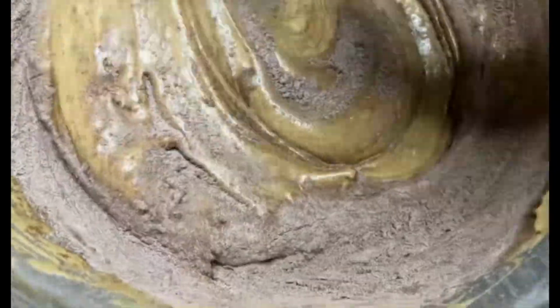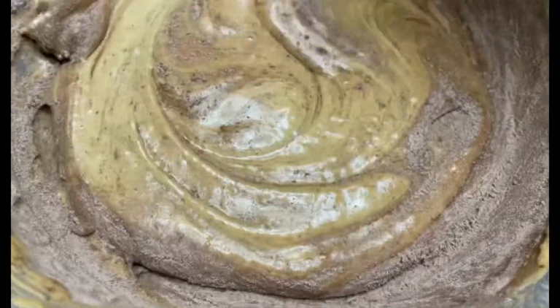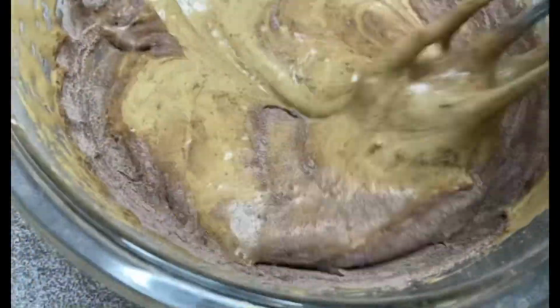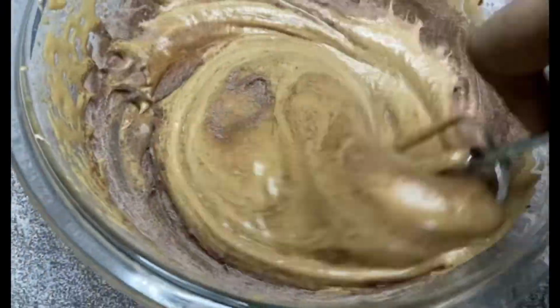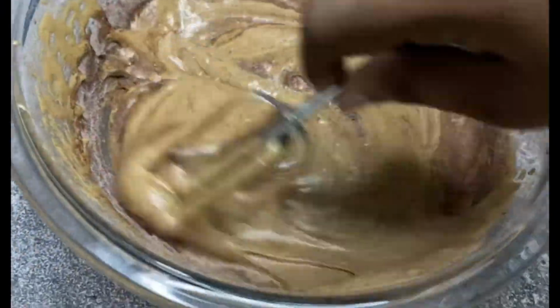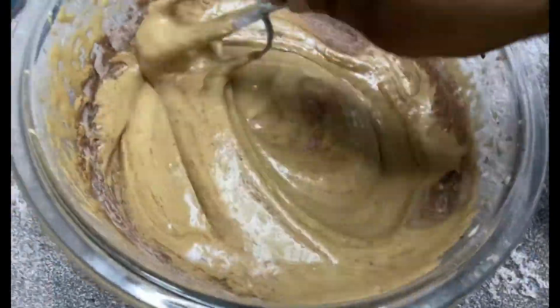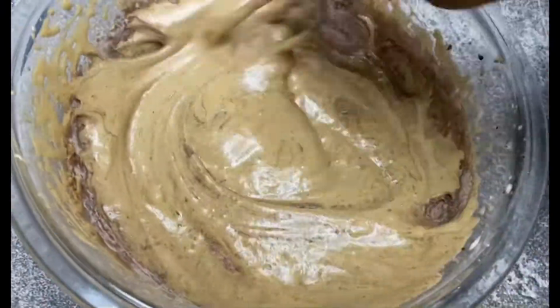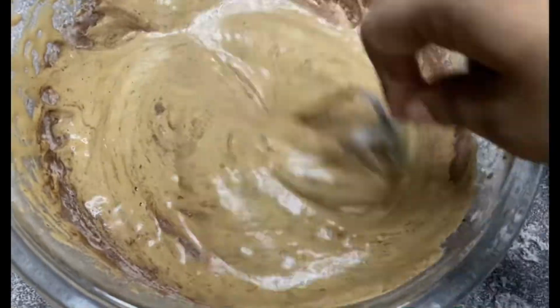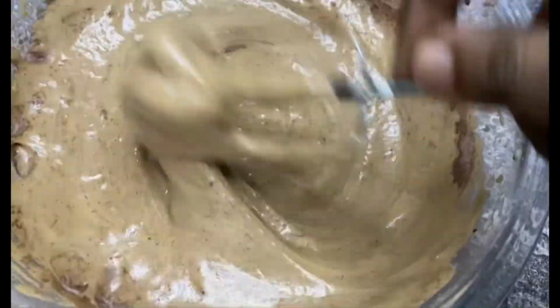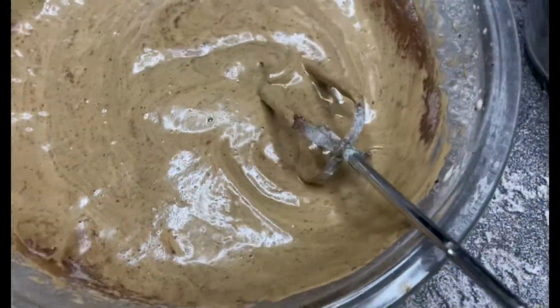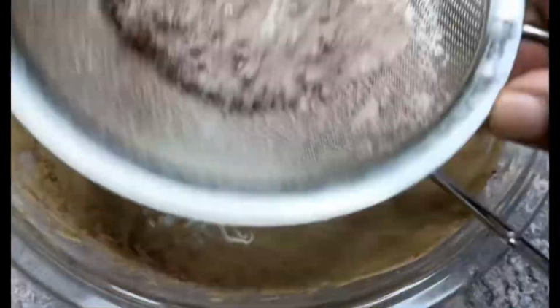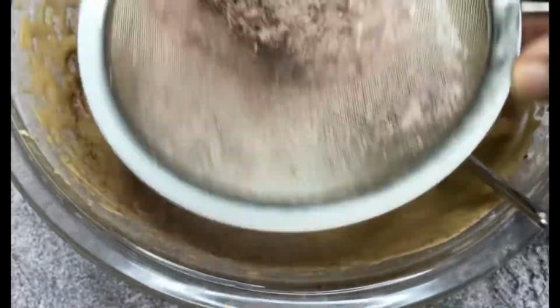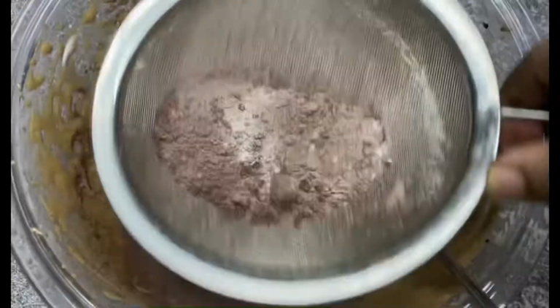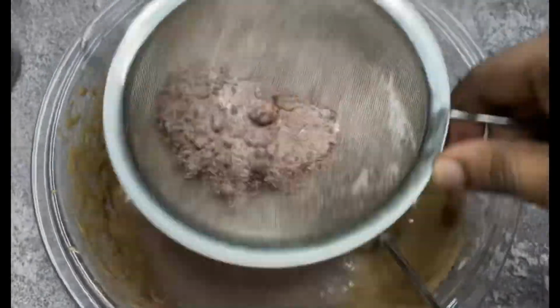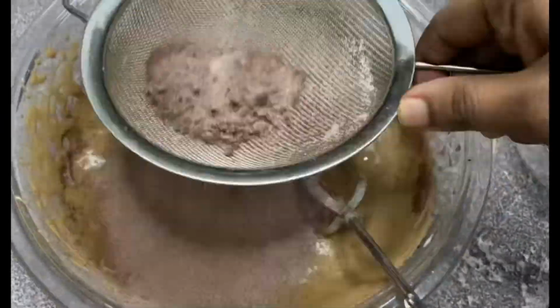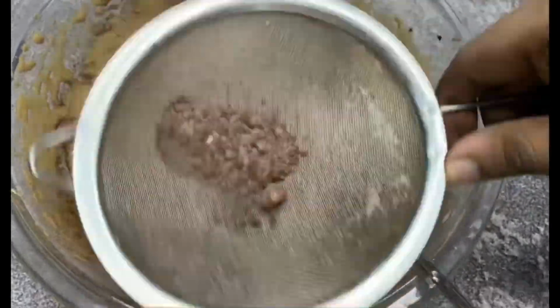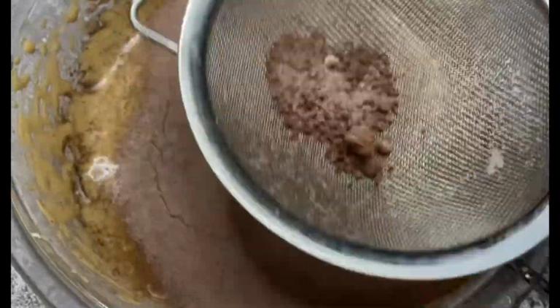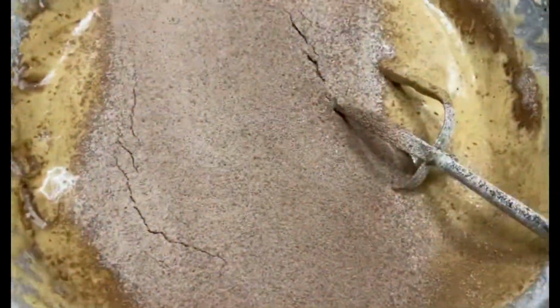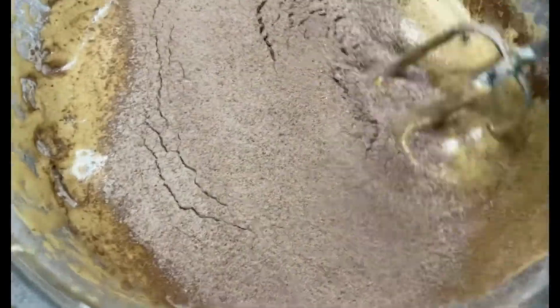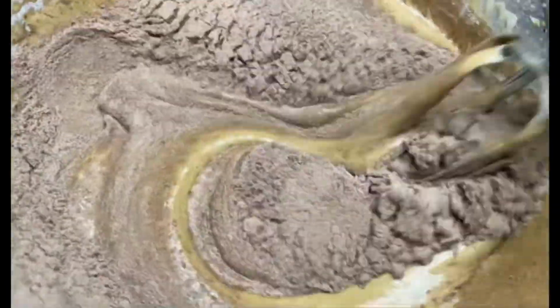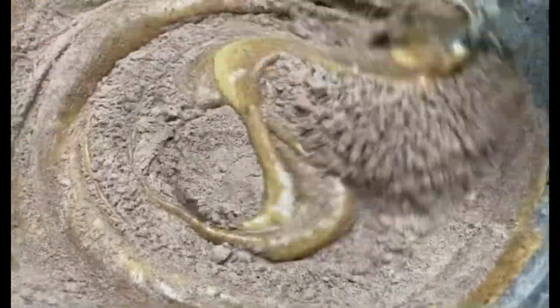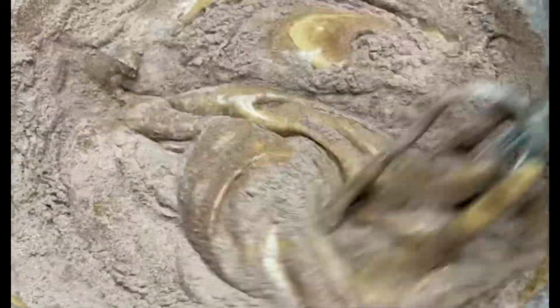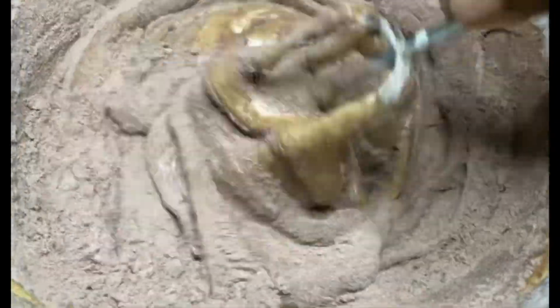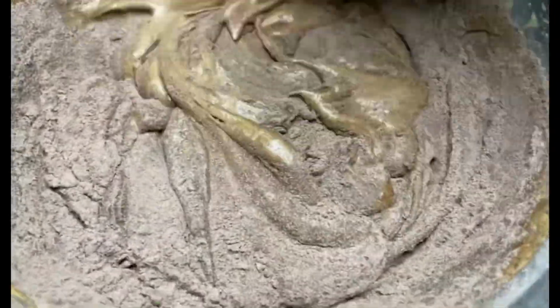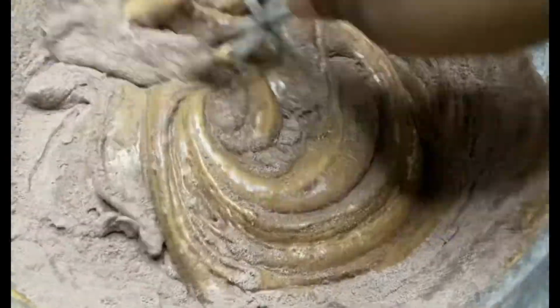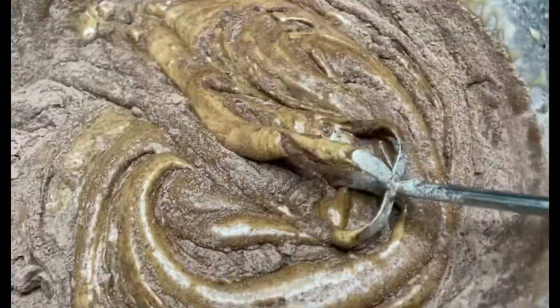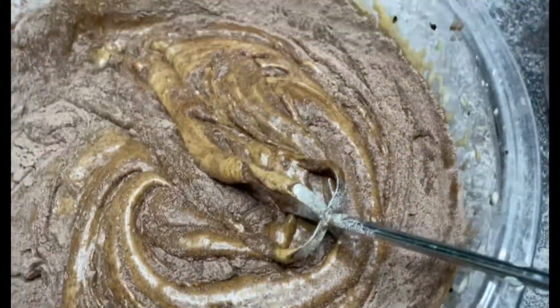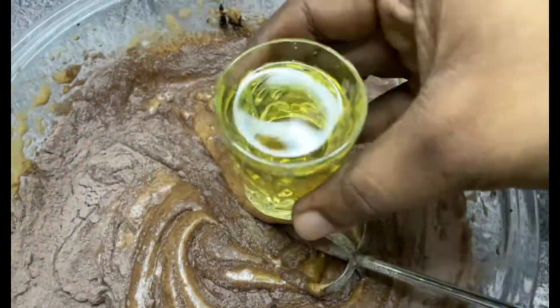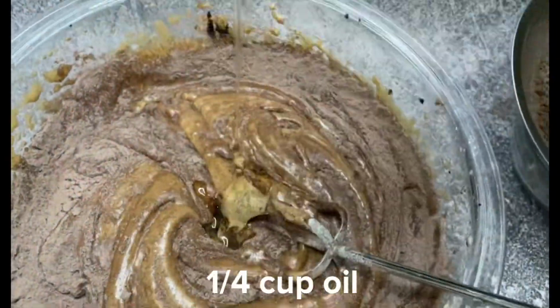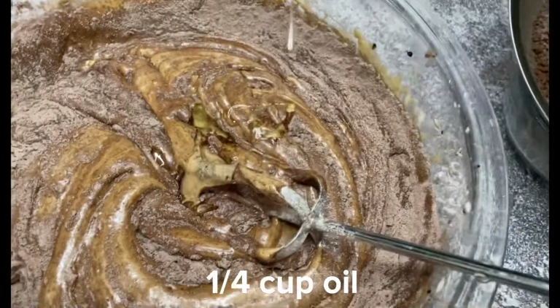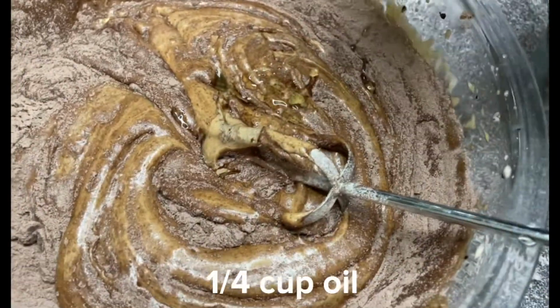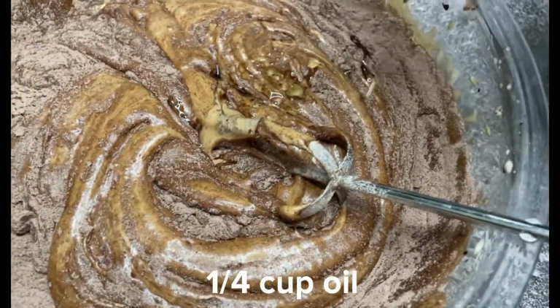Mix it with cut and fold. If you want to mix it, it is easy to mix it. Mix it with 1 cup of tea — we'll get it with the milk.